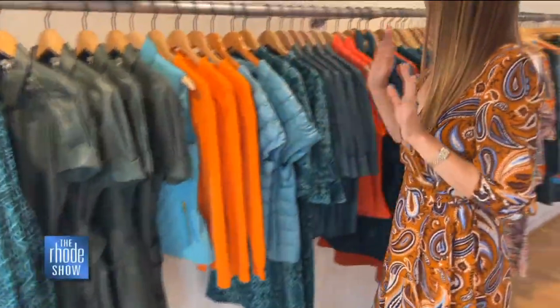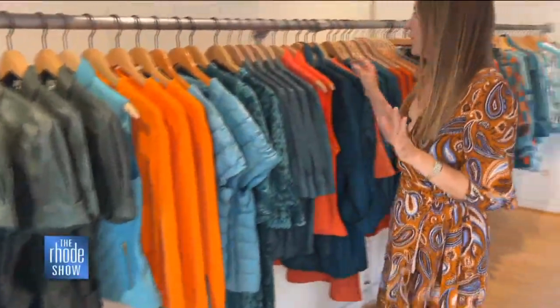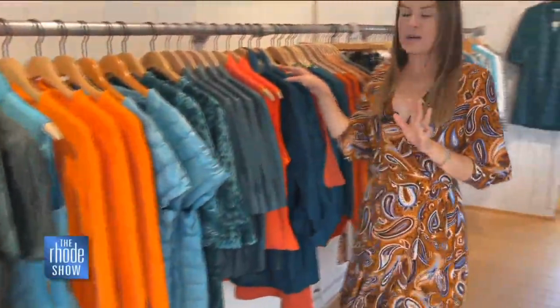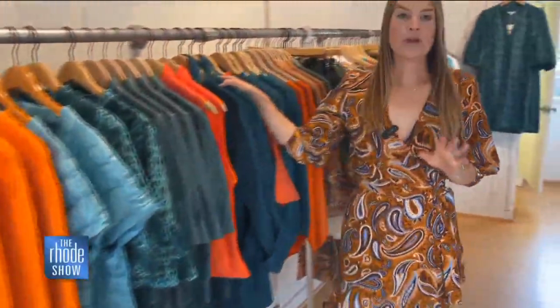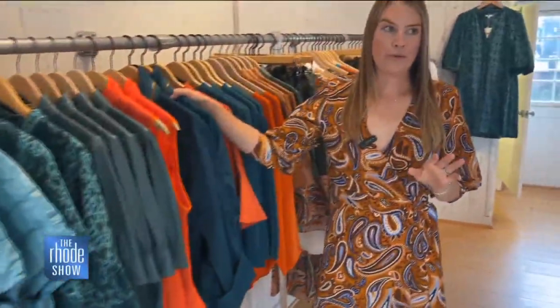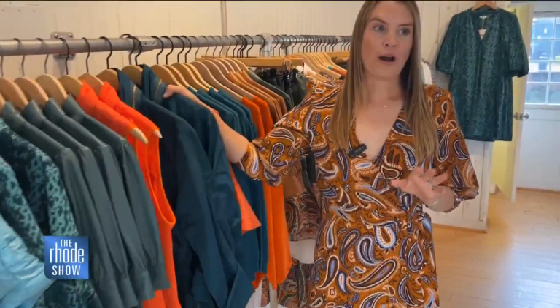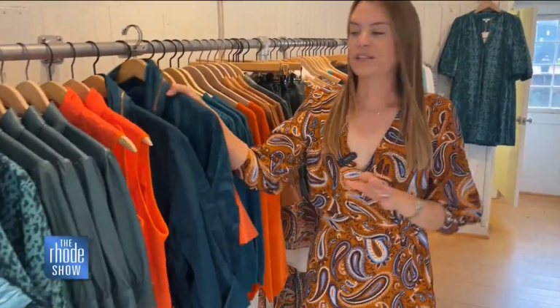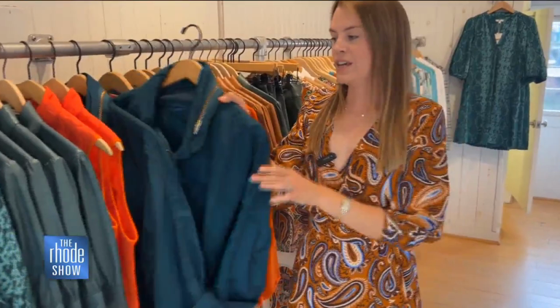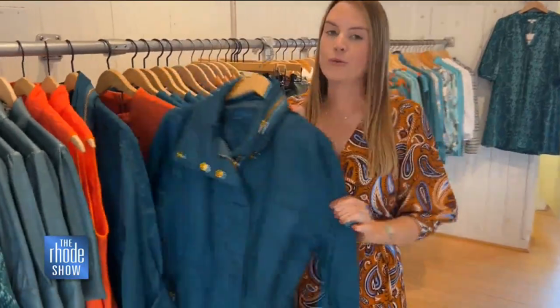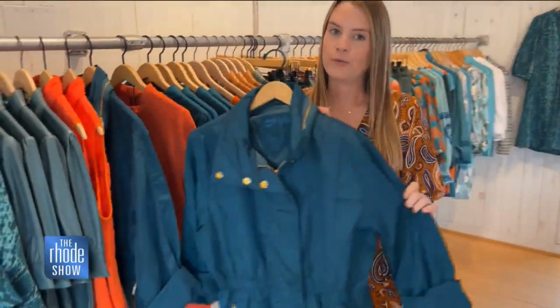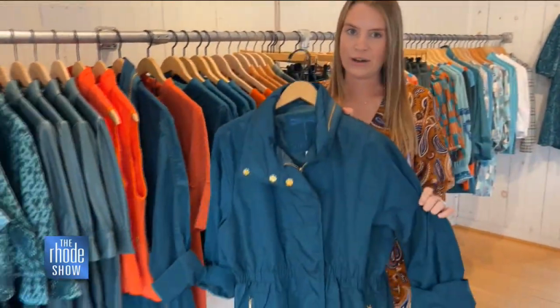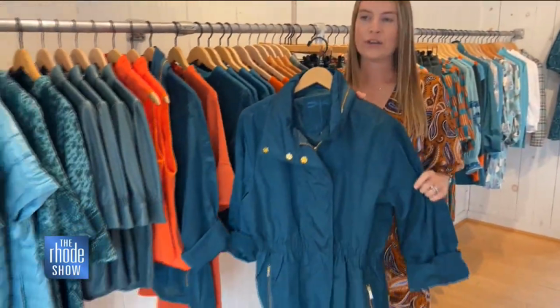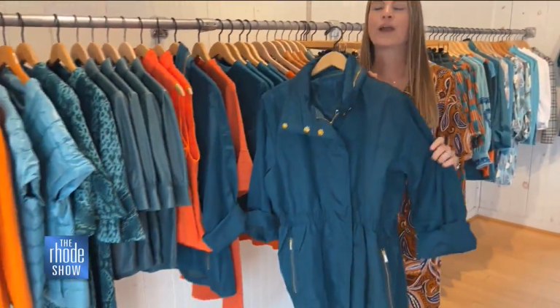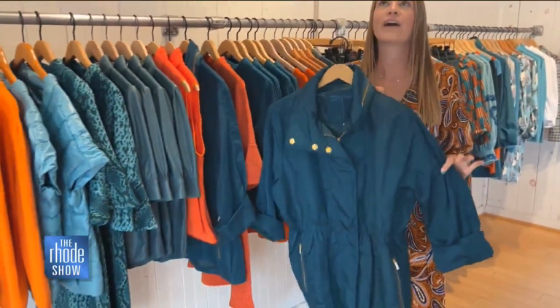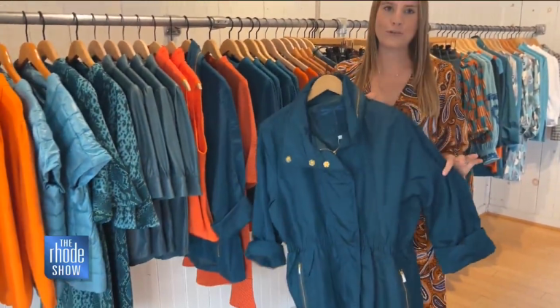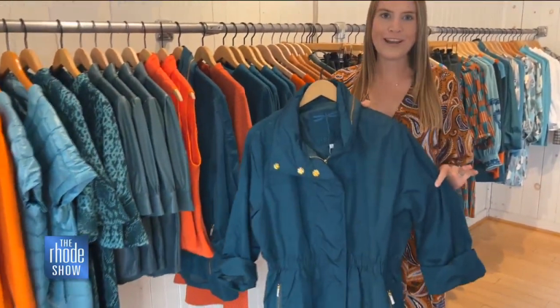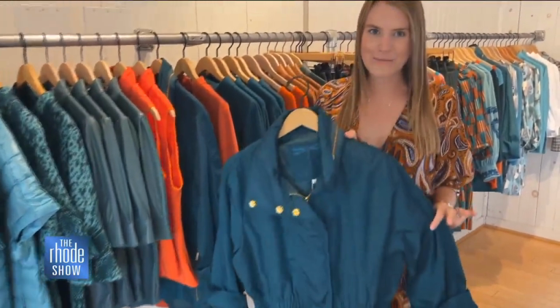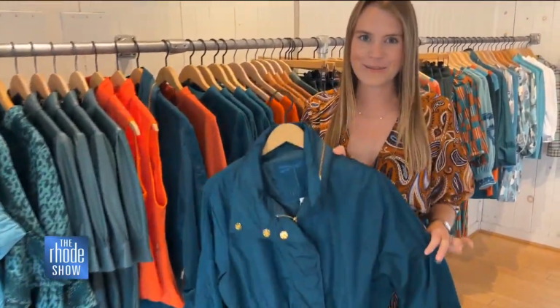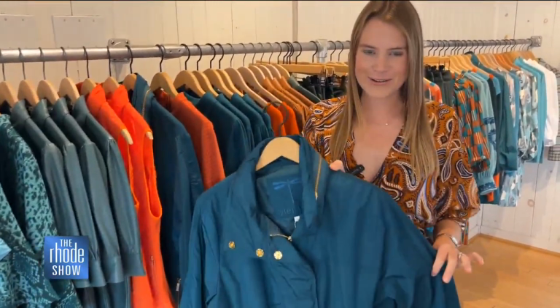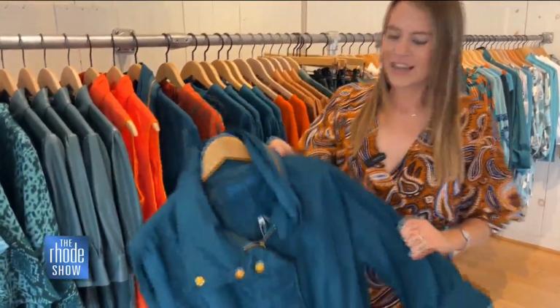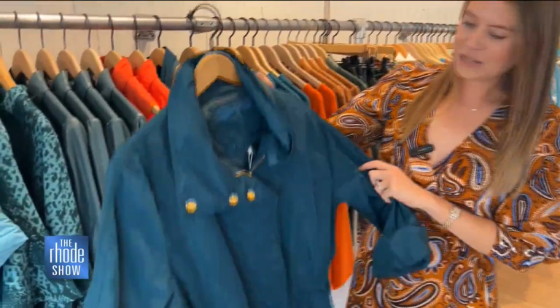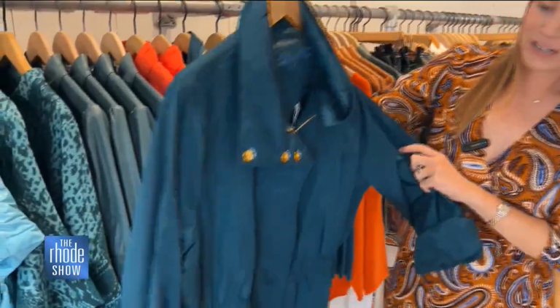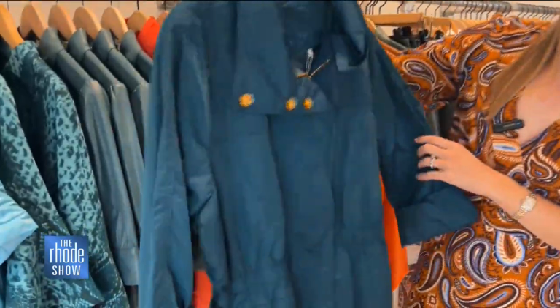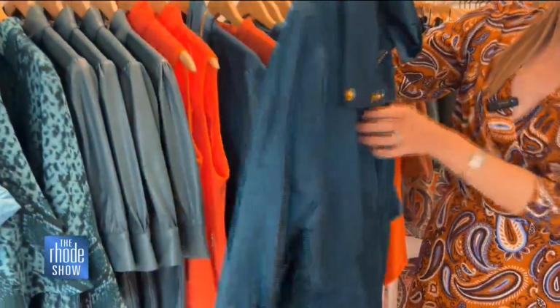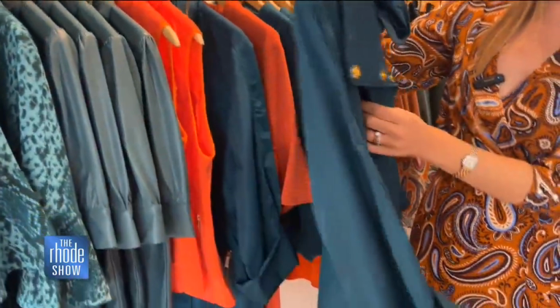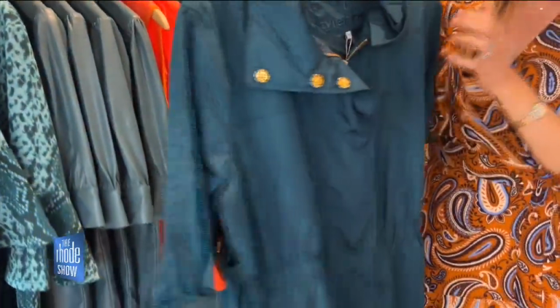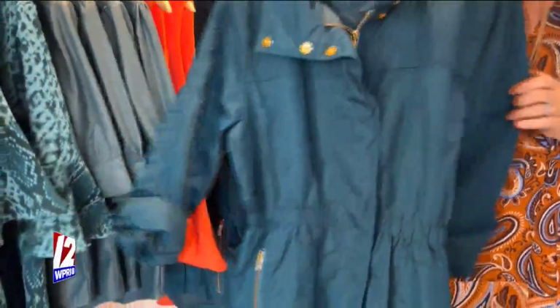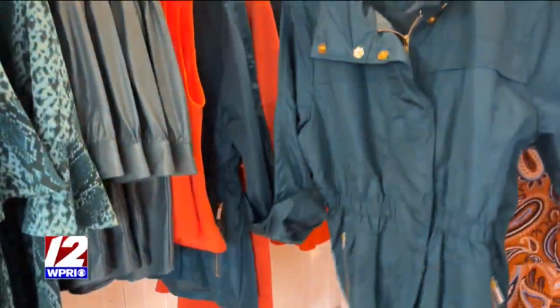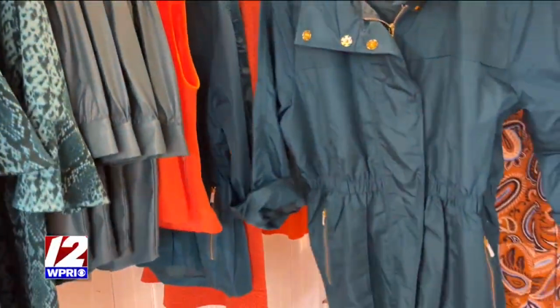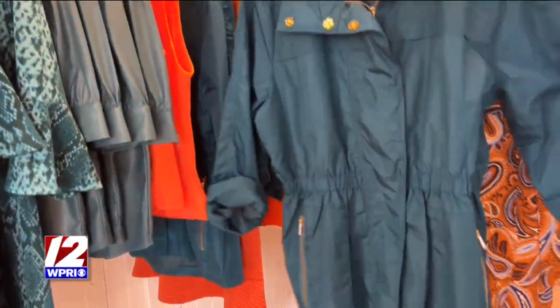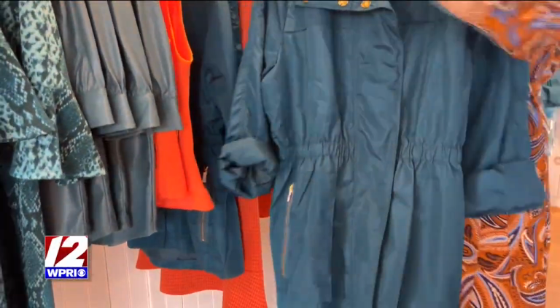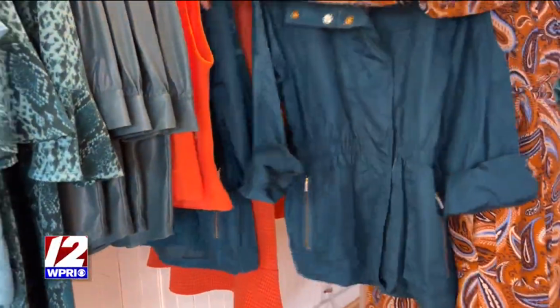Another item that we are known for is the Newport rain slicker. You cannot come to Newport and not bring a raincoat. This one is one of our all-time favorites and we have it in every color of the rainbow.